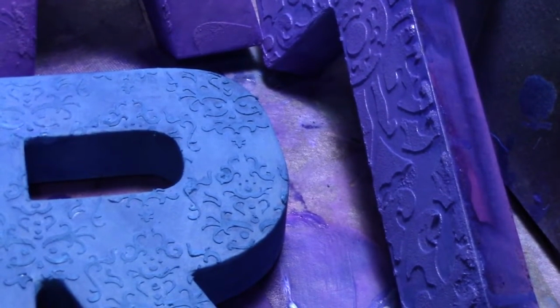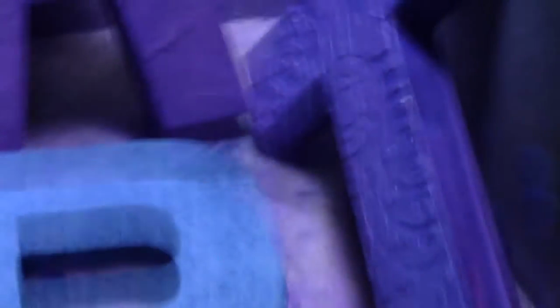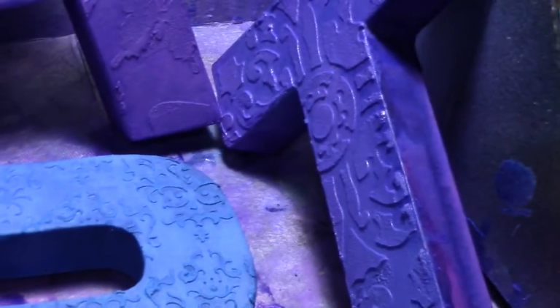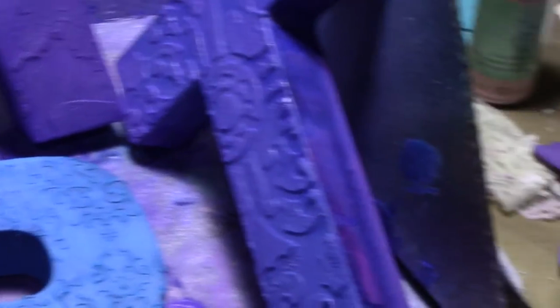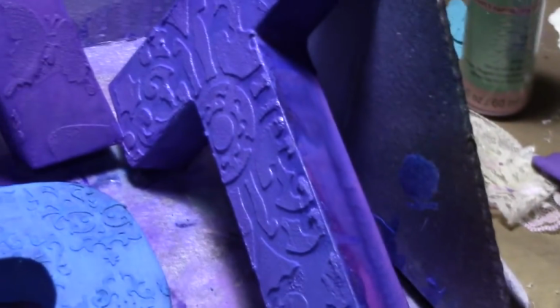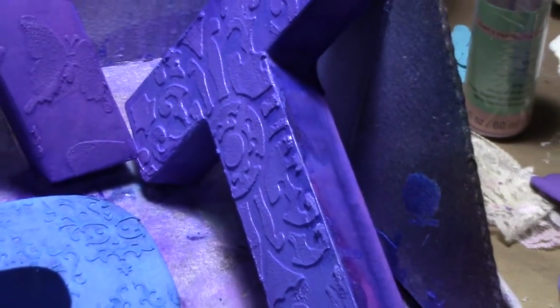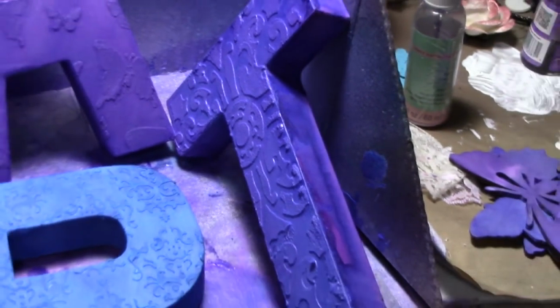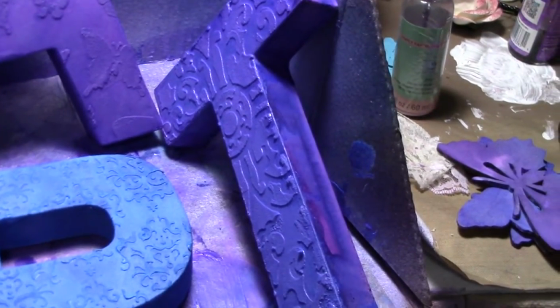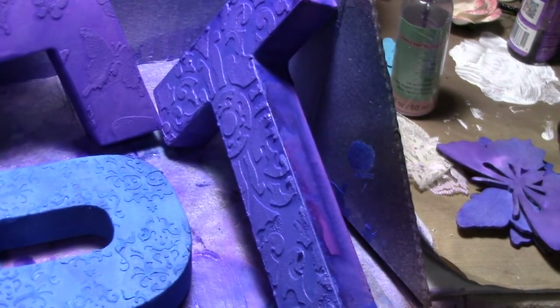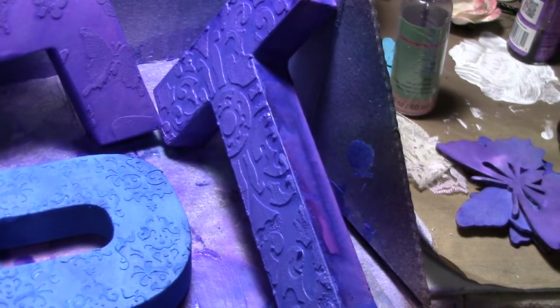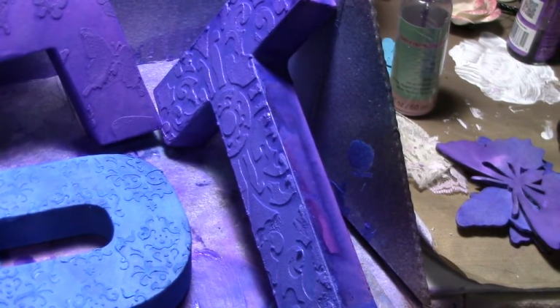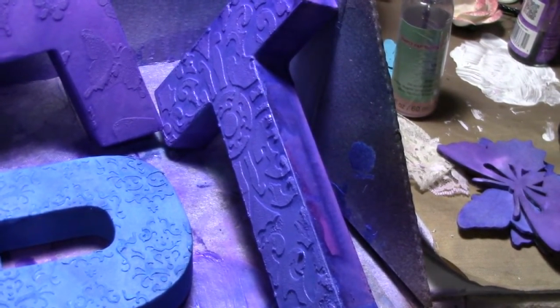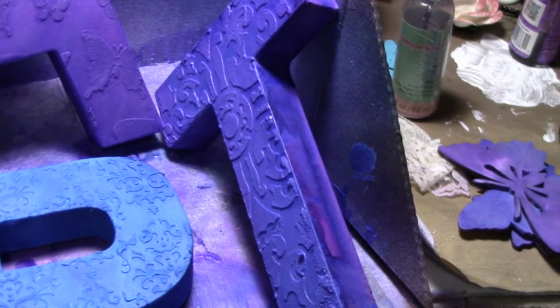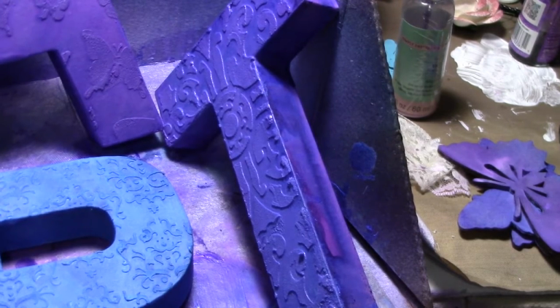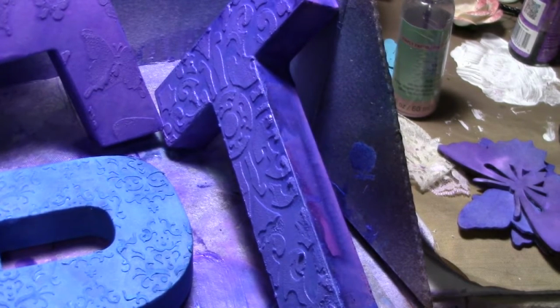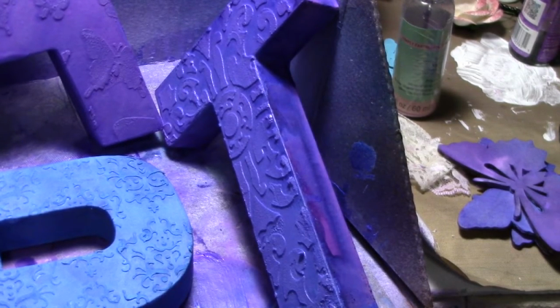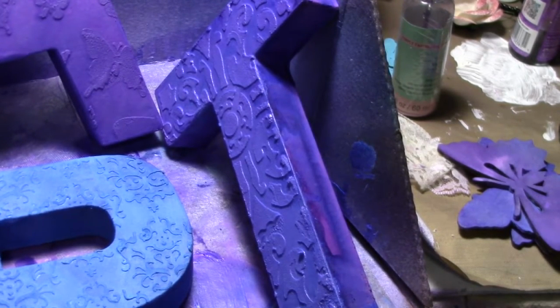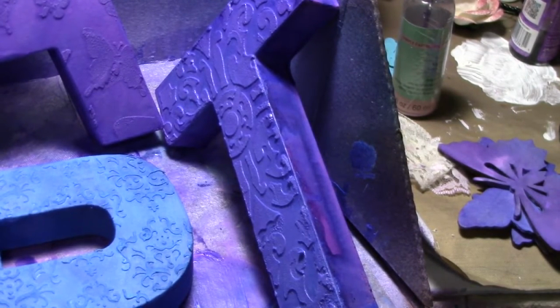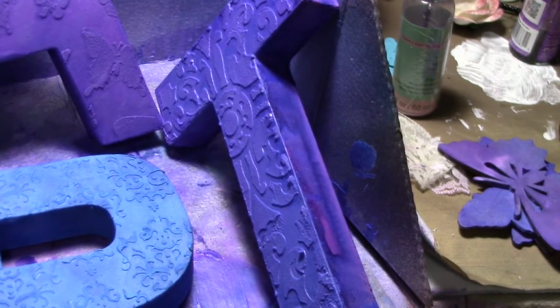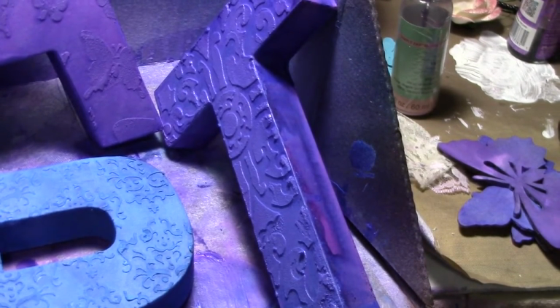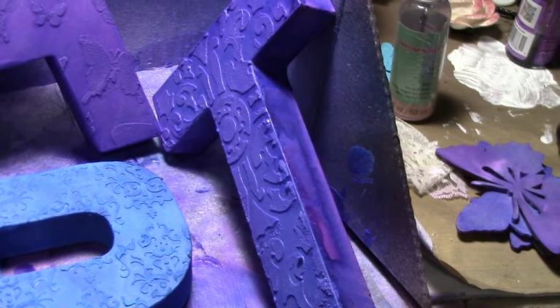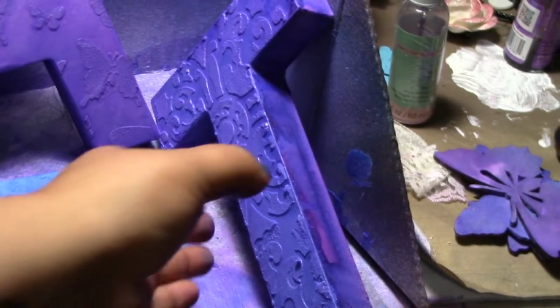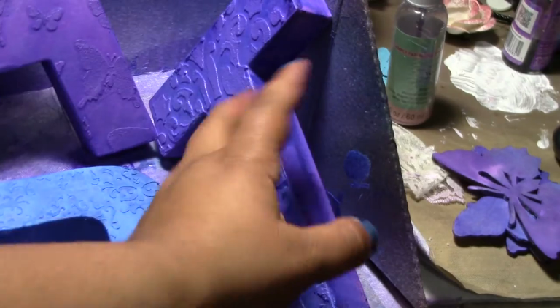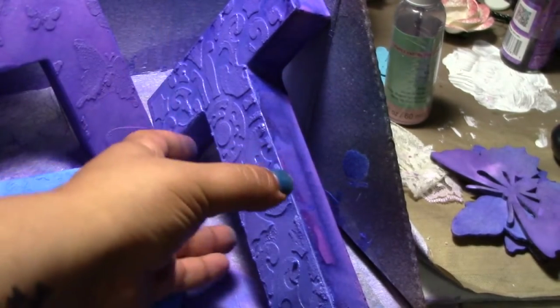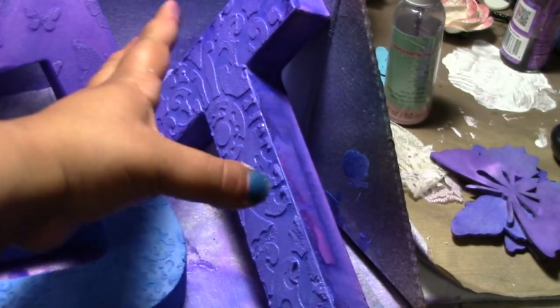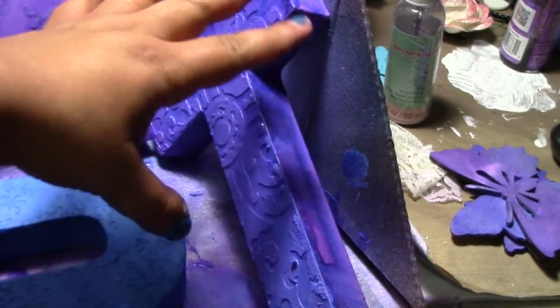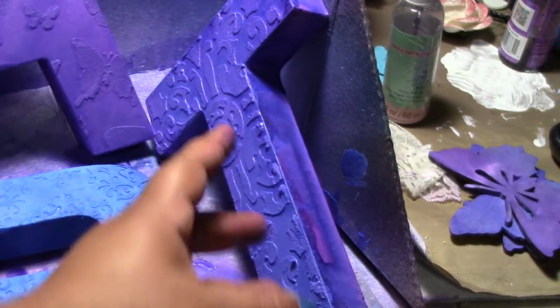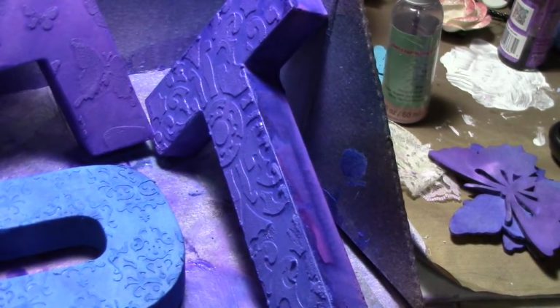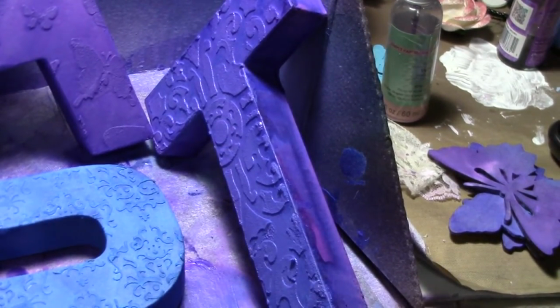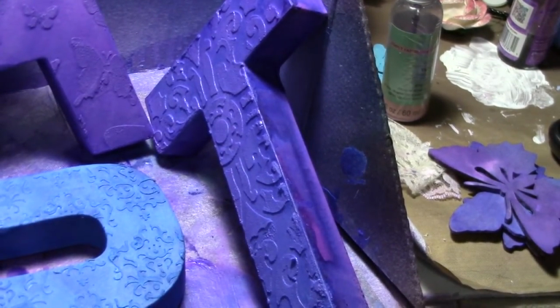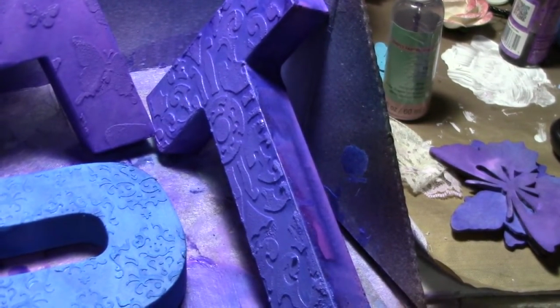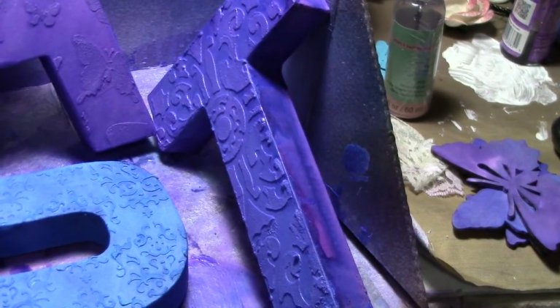And then on the T, I recently purchased some Tattered Angel stencils, and there was a stencil in there that was really pretty — it looked like a flower — and I just put it in pieces so it gave me this odd looking shape.